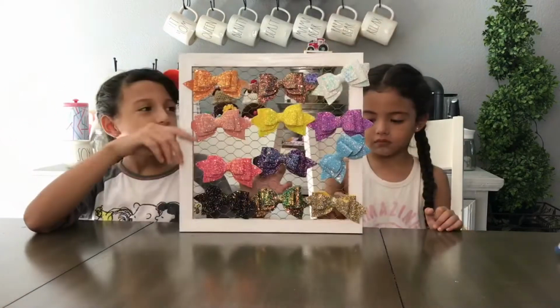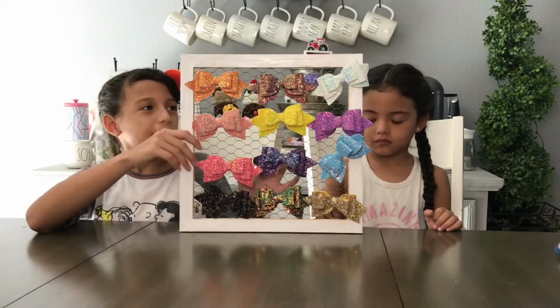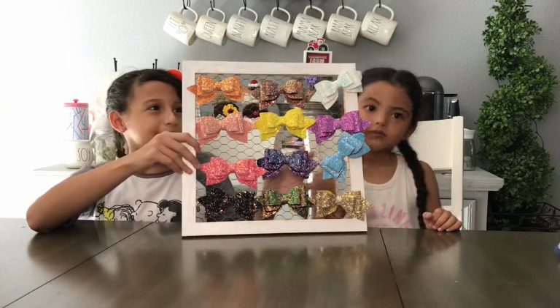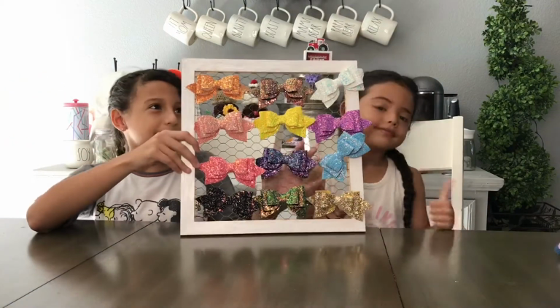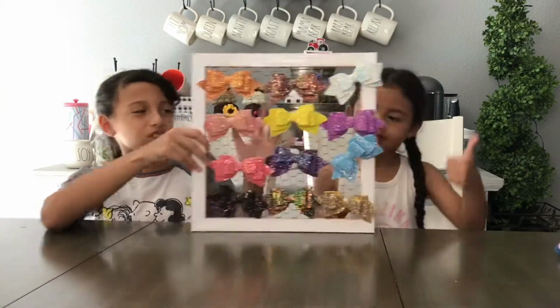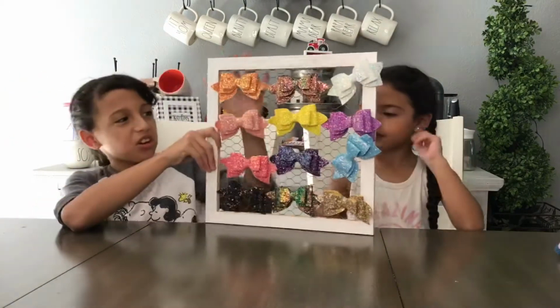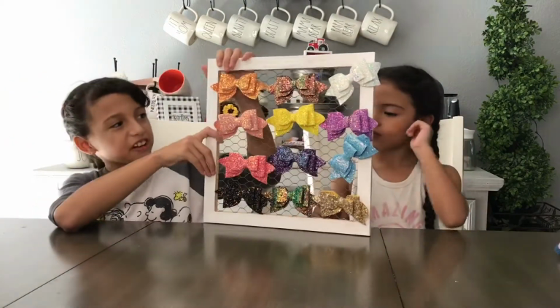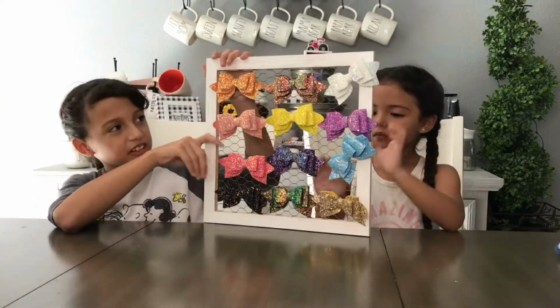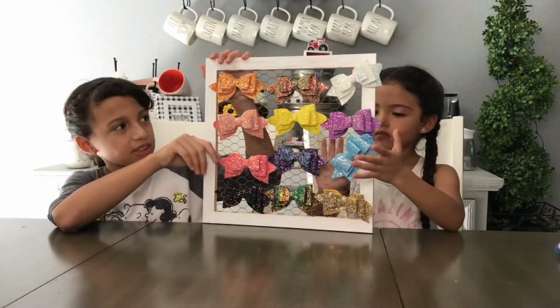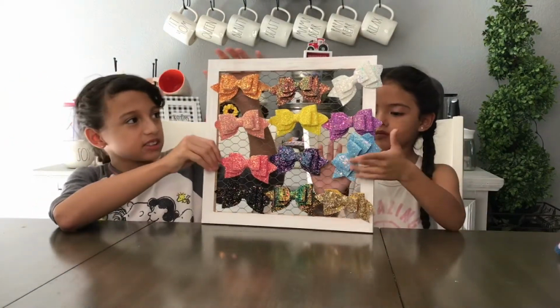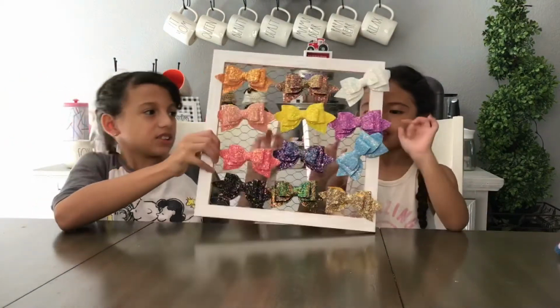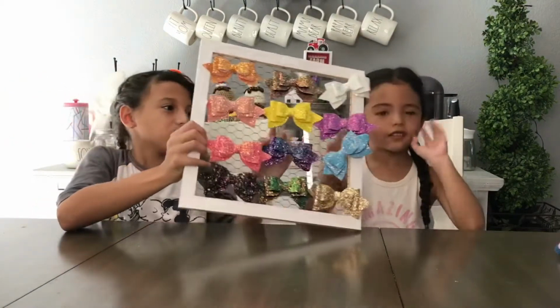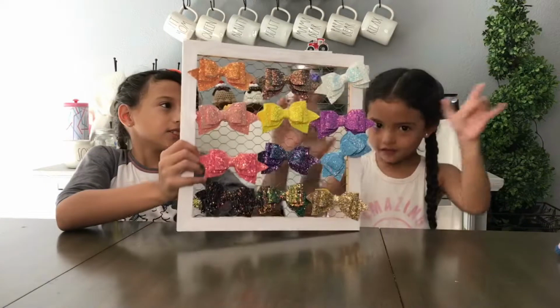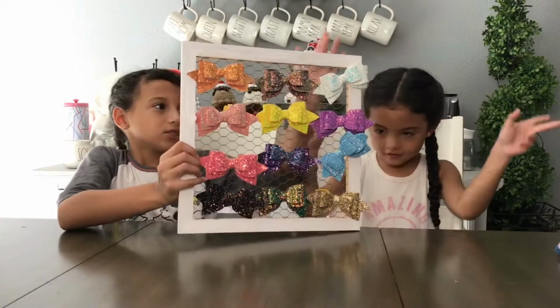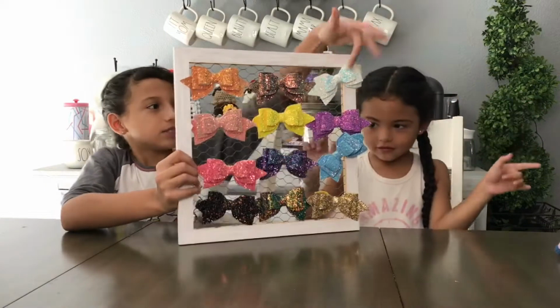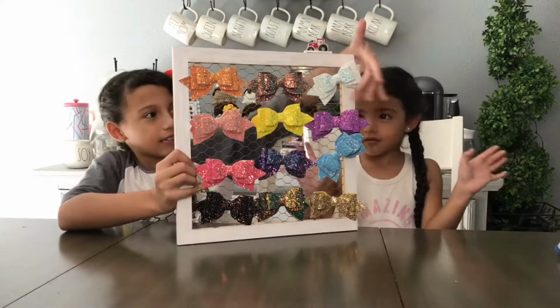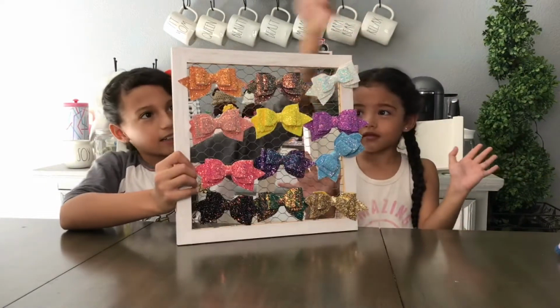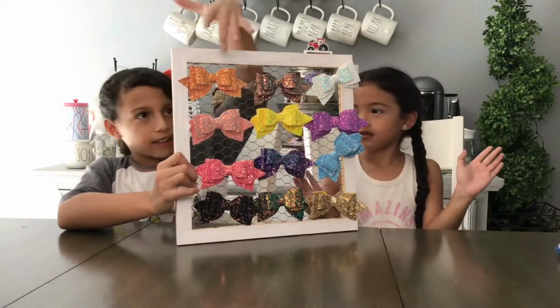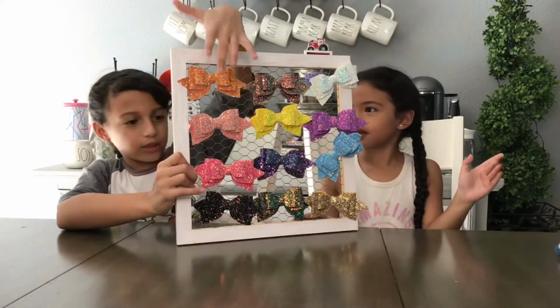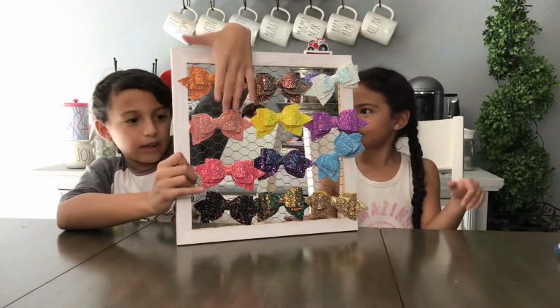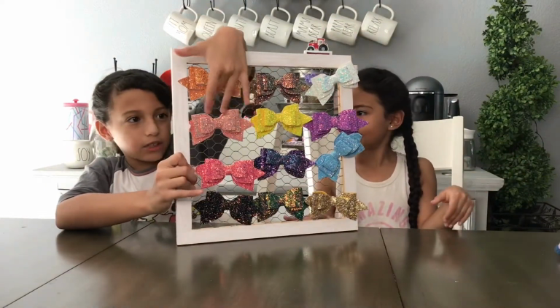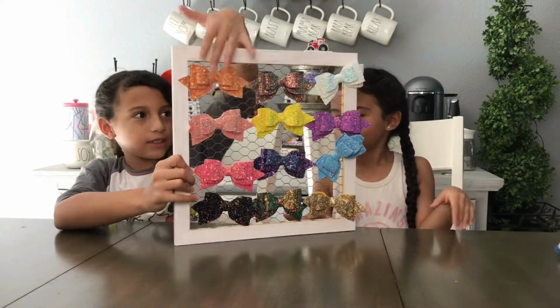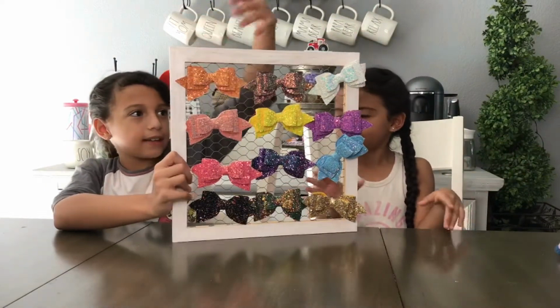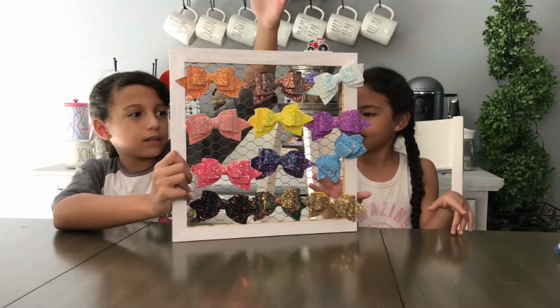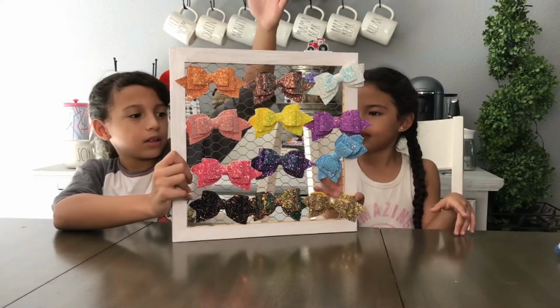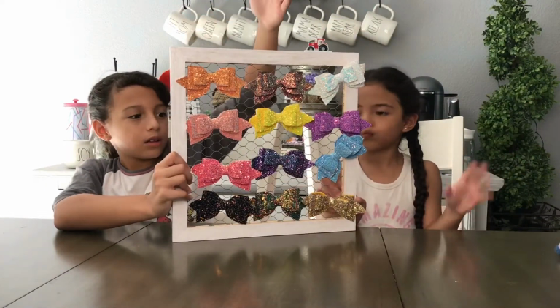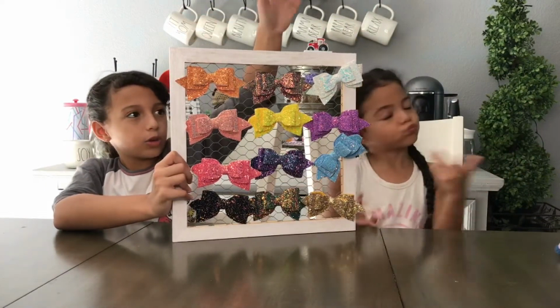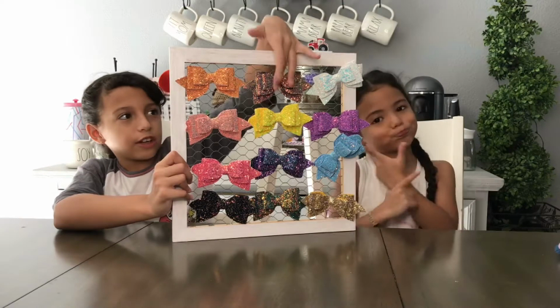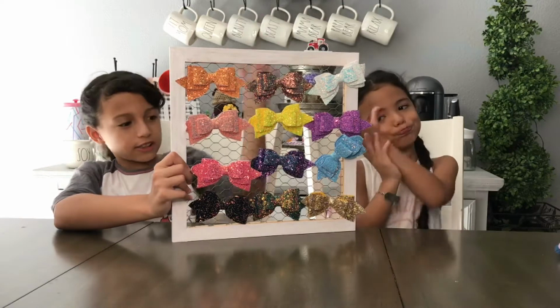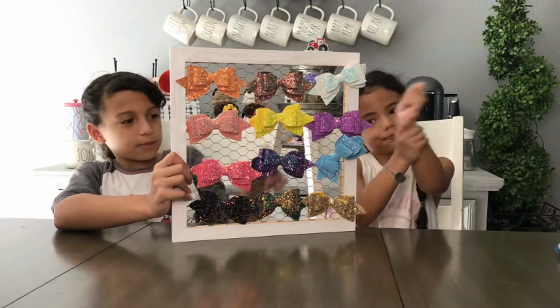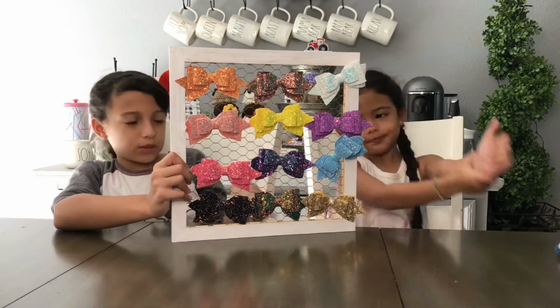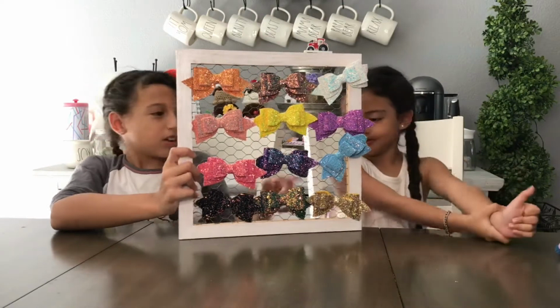Guys, these are all our glittery ones. Luna's going to do this side and I'm going to do this side, and then we'll share the middle one. Okay Luna, do yours.